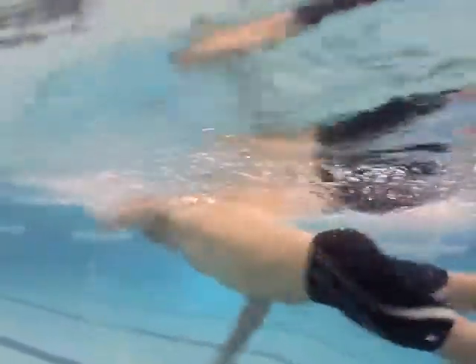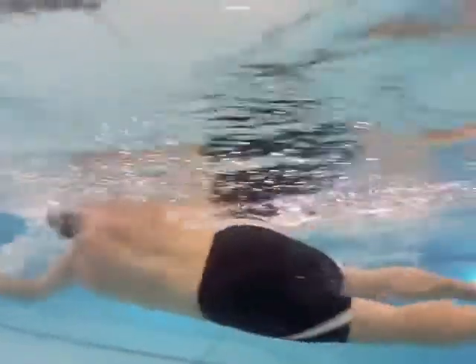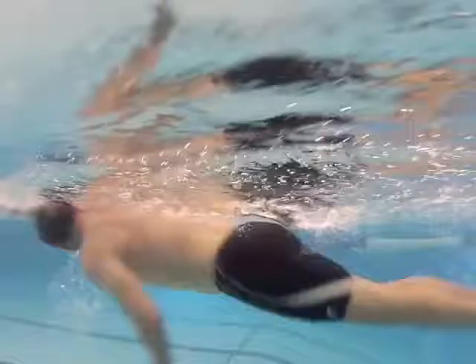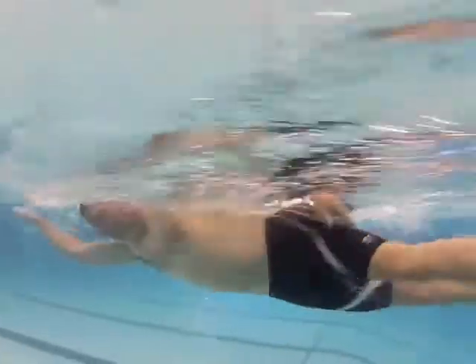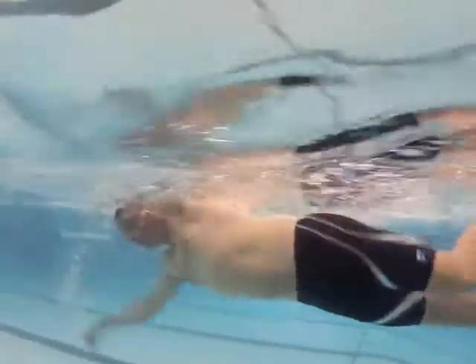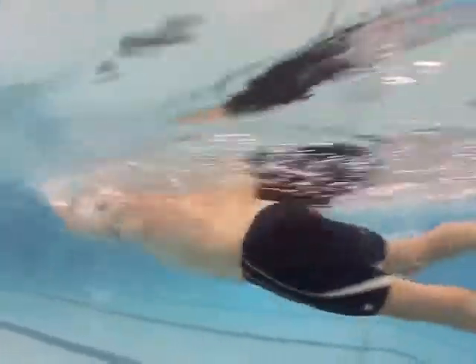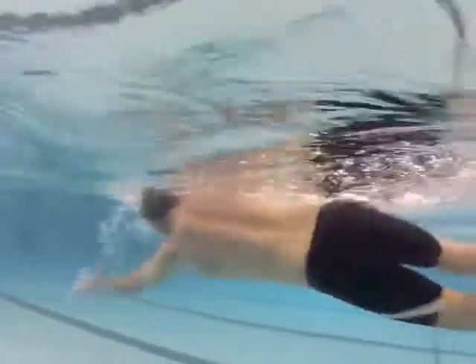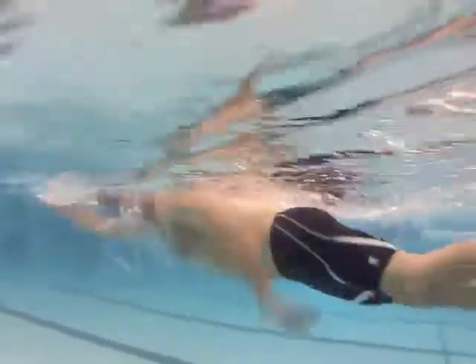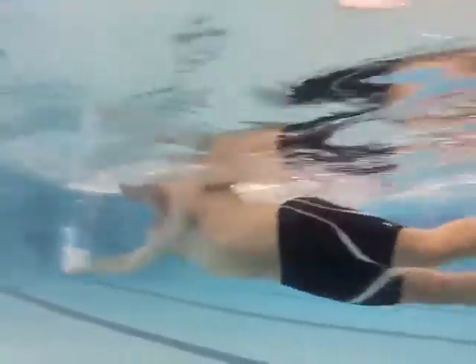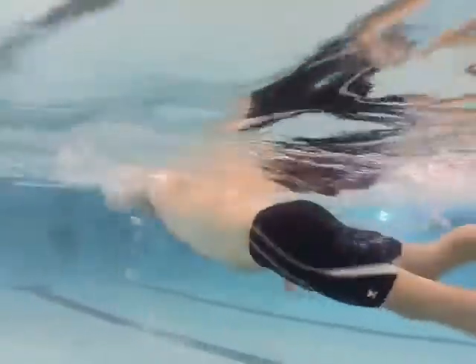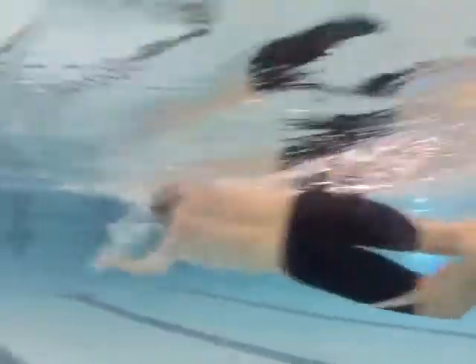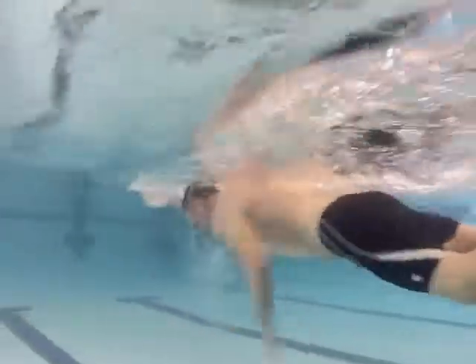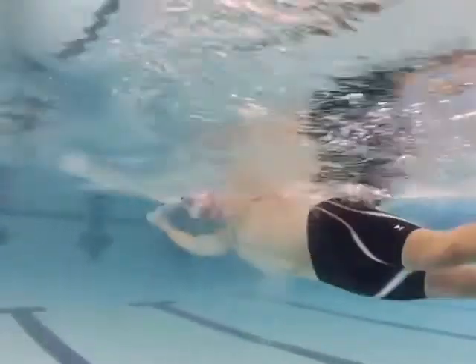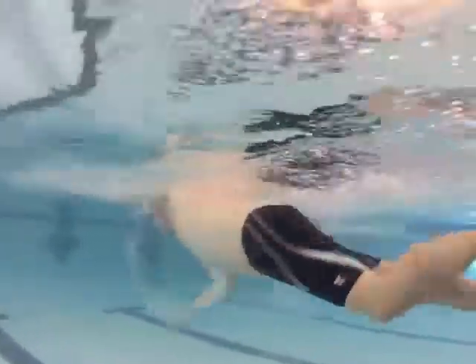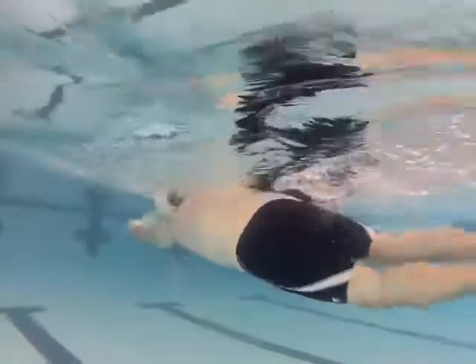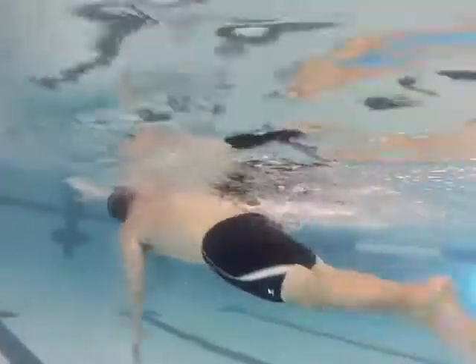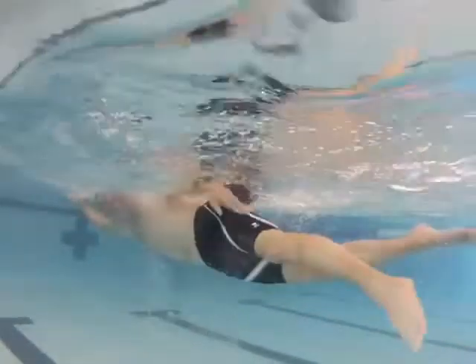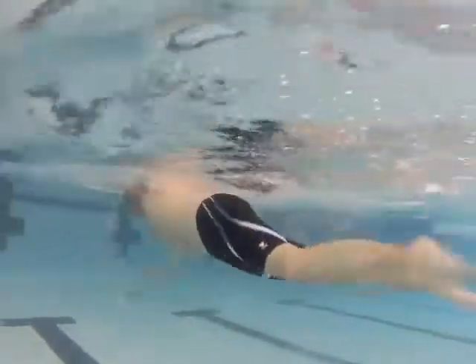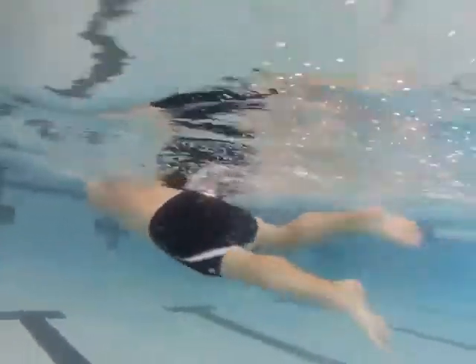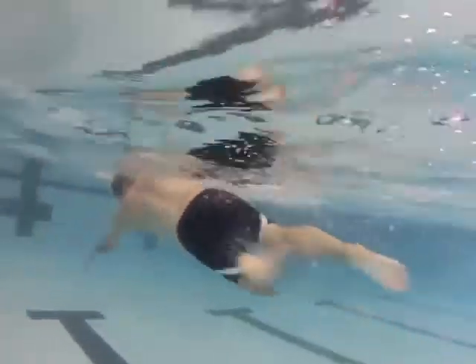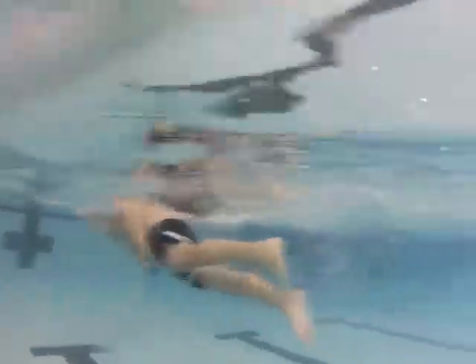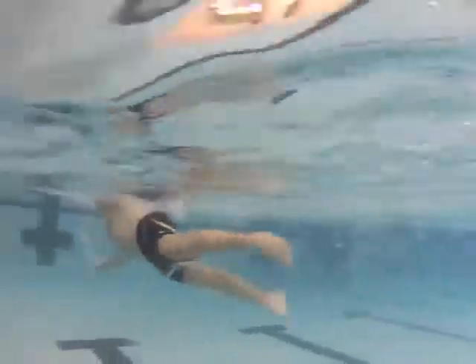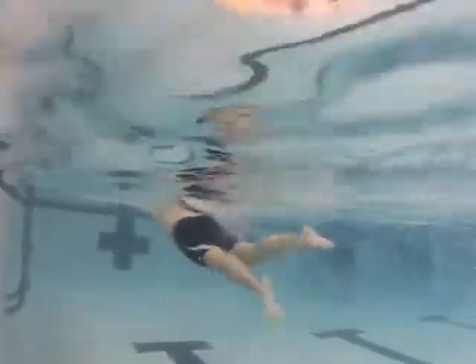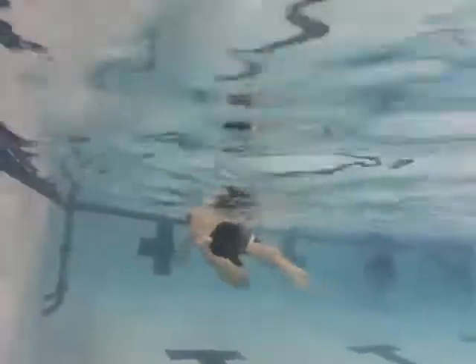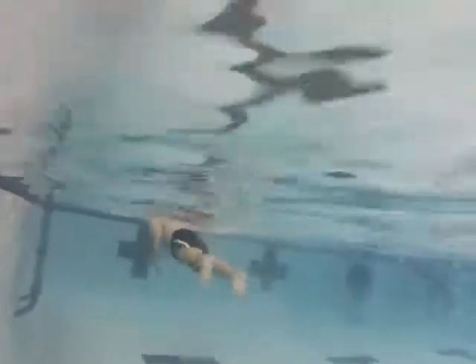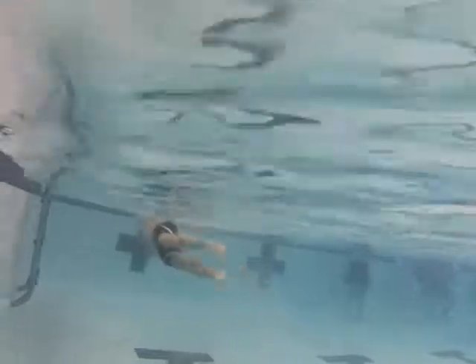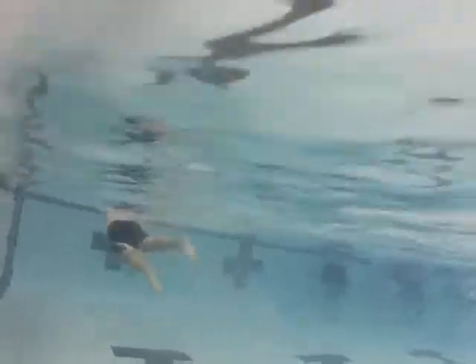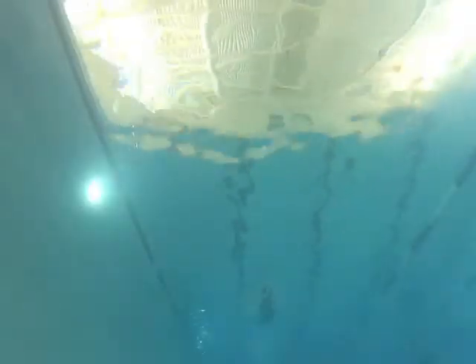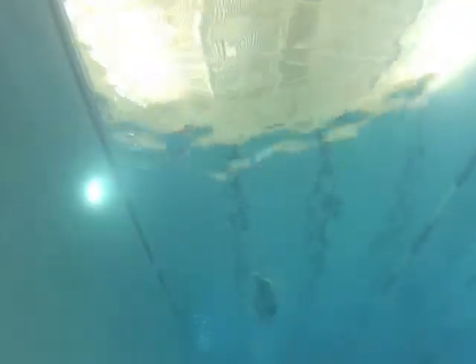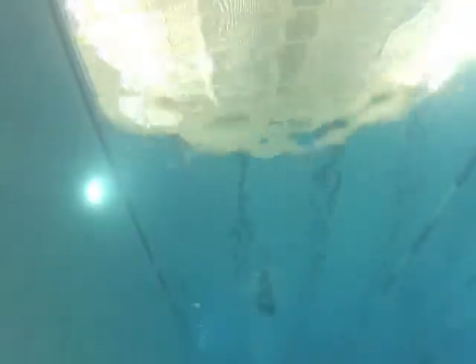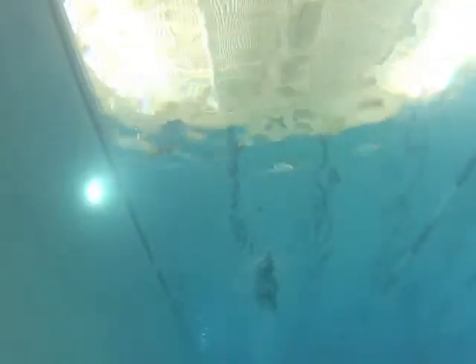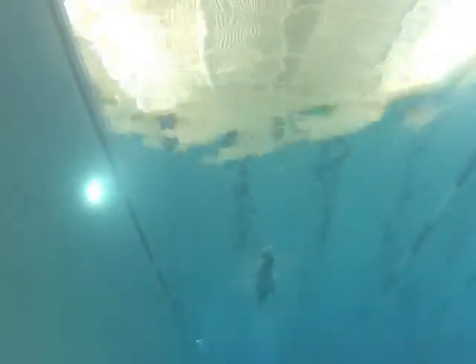You're pushing the water down quite a bit right there. Remember, you want to pull back from the lat instead of pushing down from the shoulder. You've got to get that elbow up and over the hand before you pull, so you have a full pulling surface — your hand, forearm, and upper arm. Real critical.